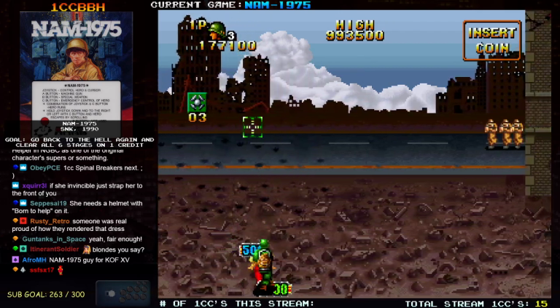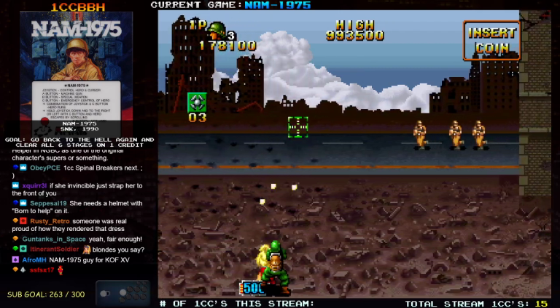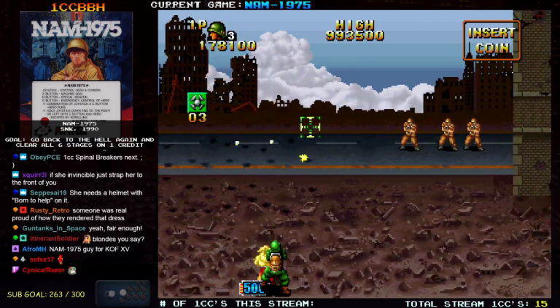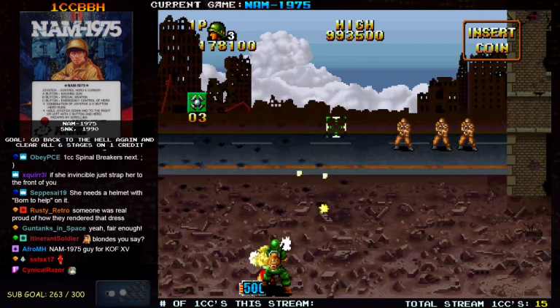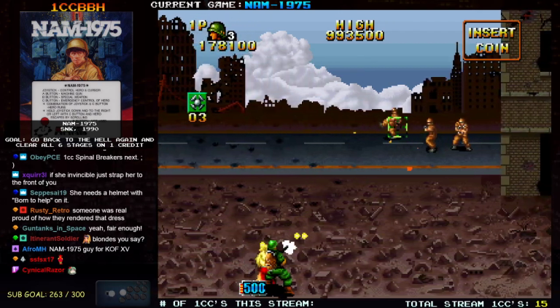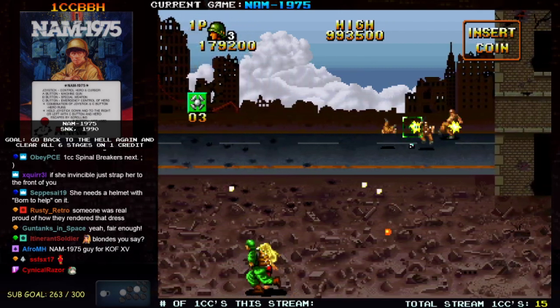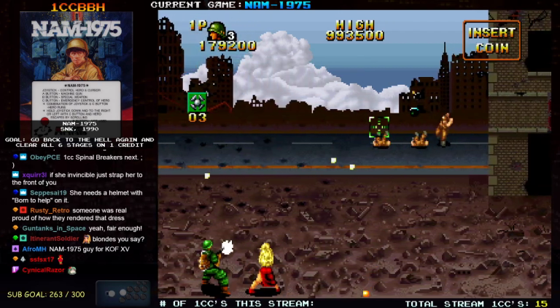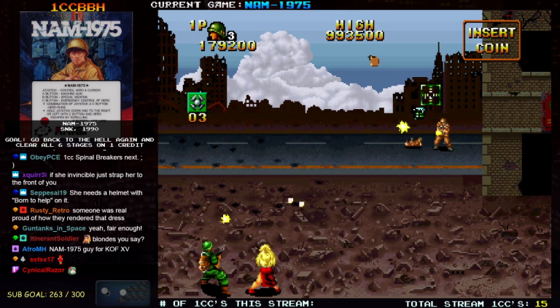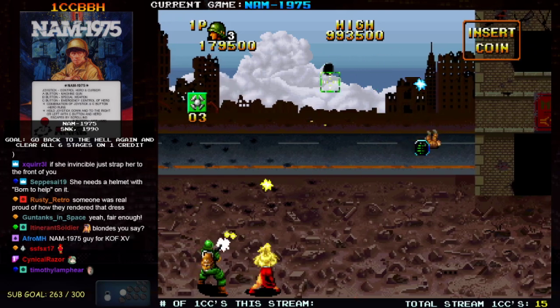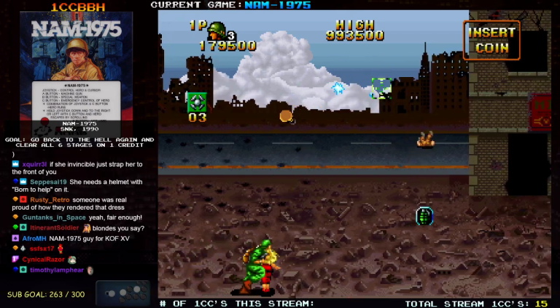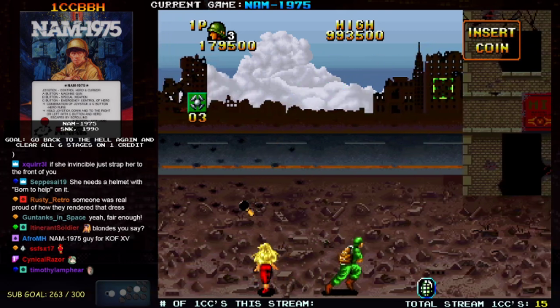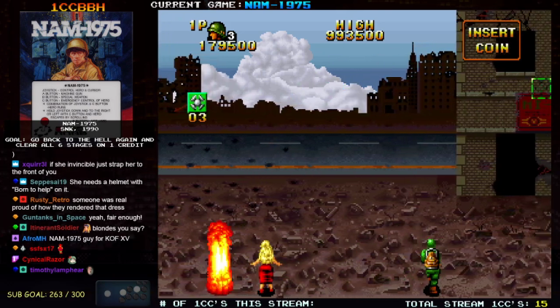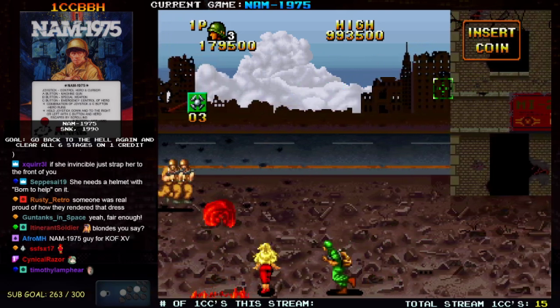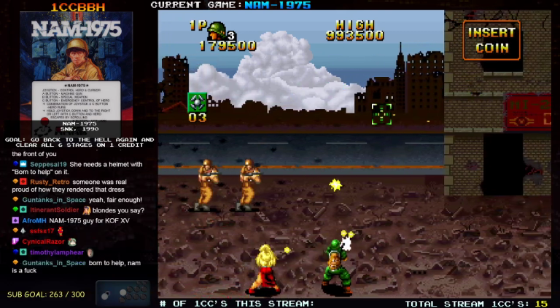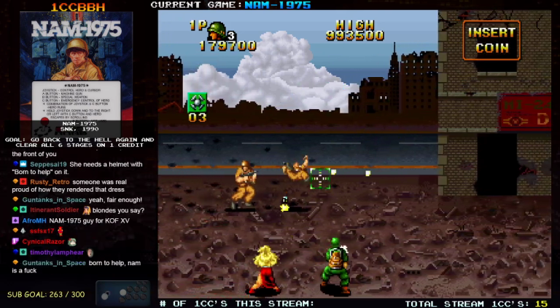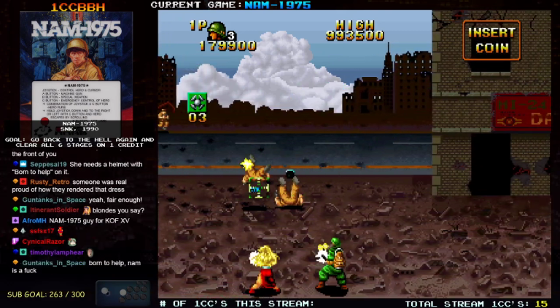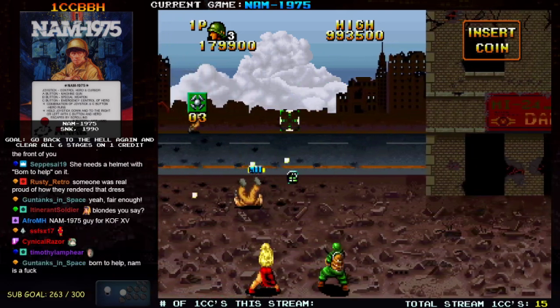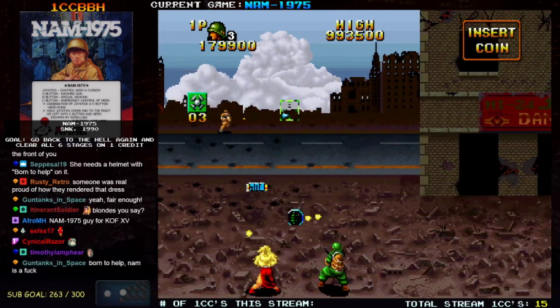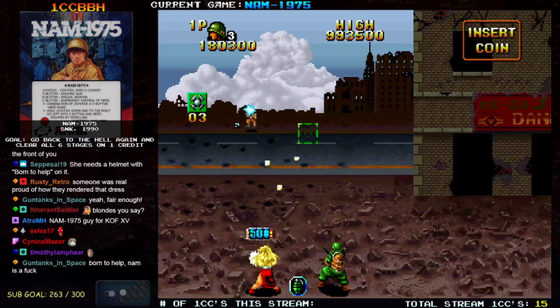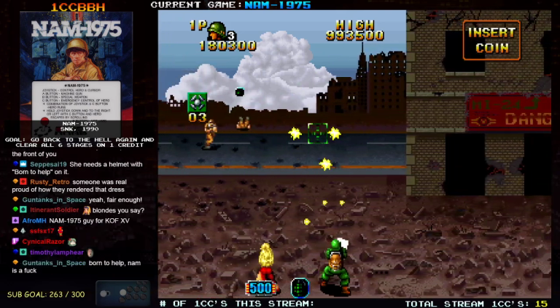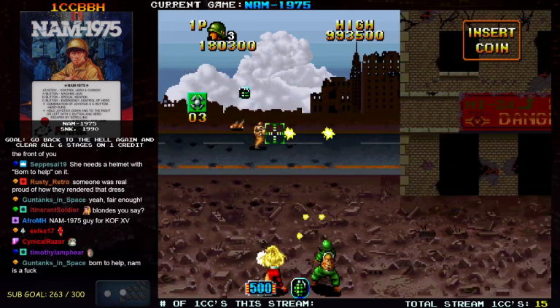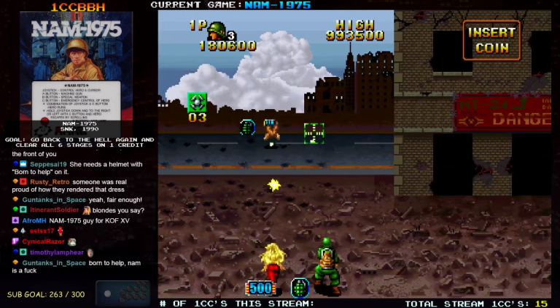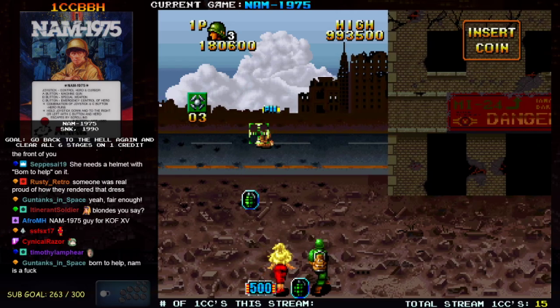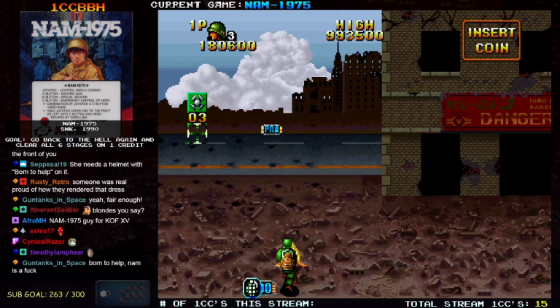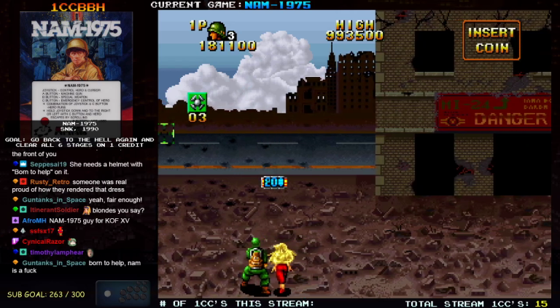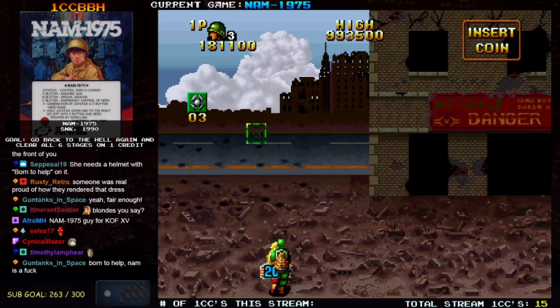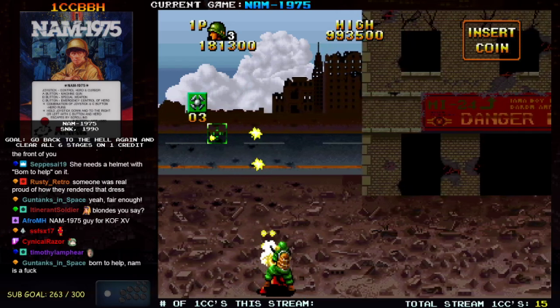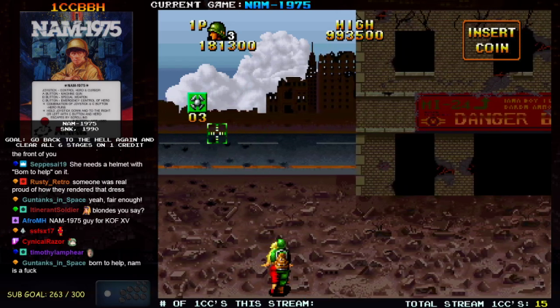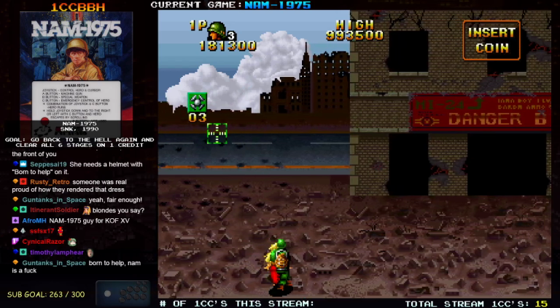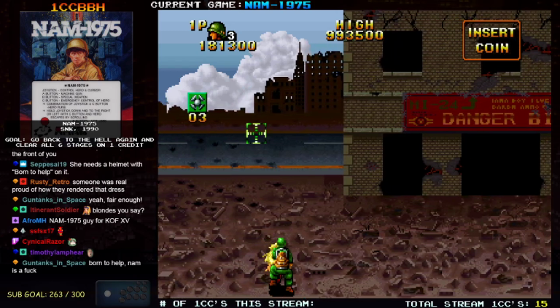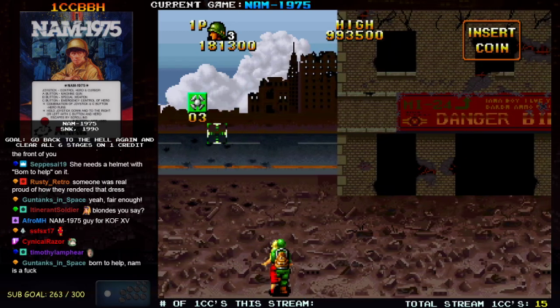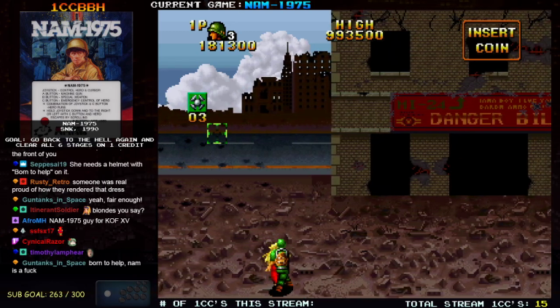I picked up an item on the stage that actually gives you double crosshairs, which is pretty nice. It actually throws double bombs and I have the Super Bombs ready to go.